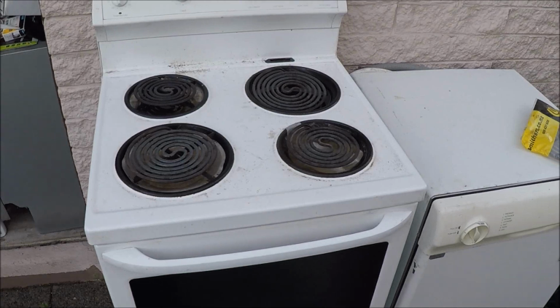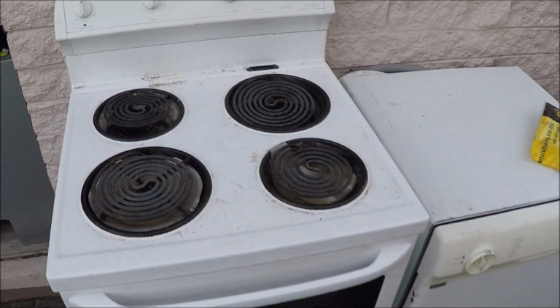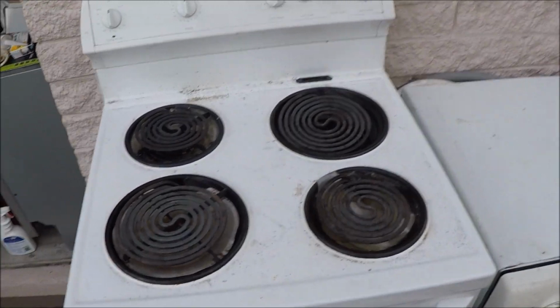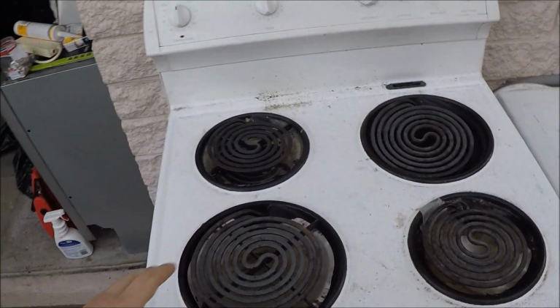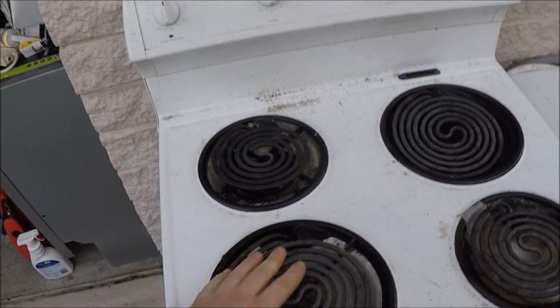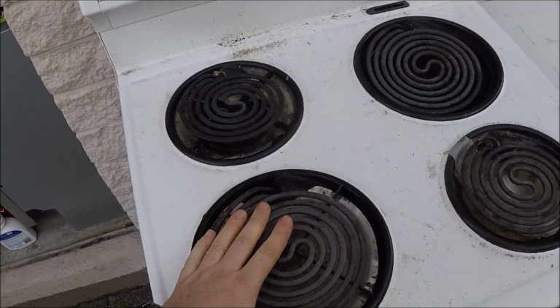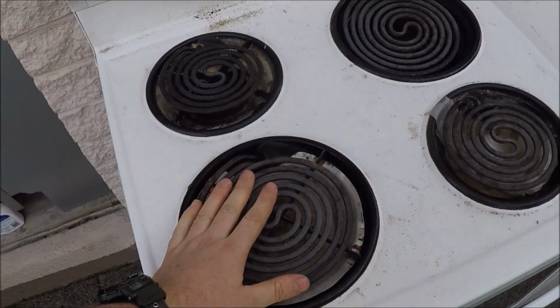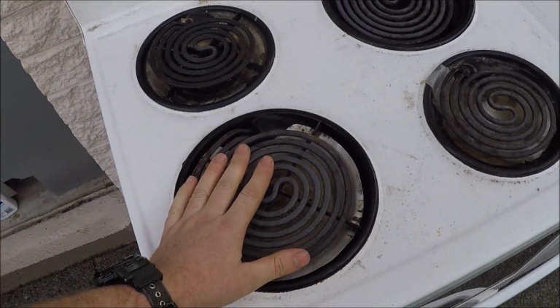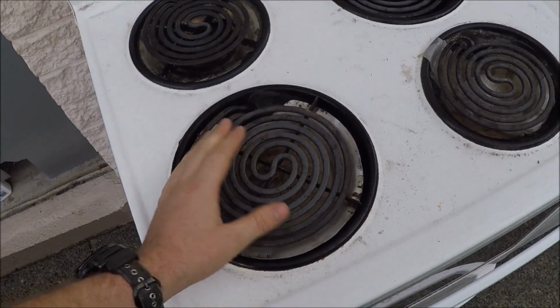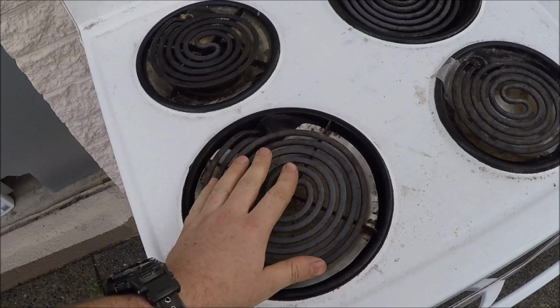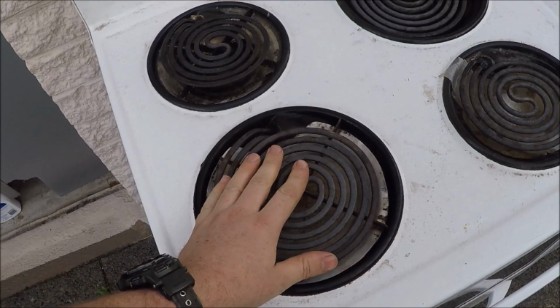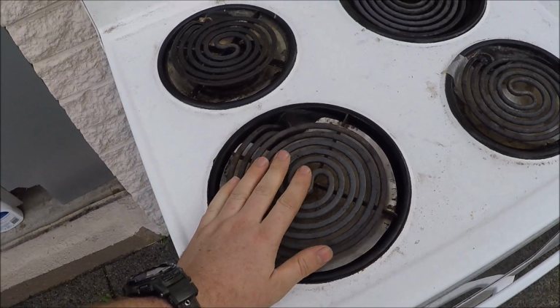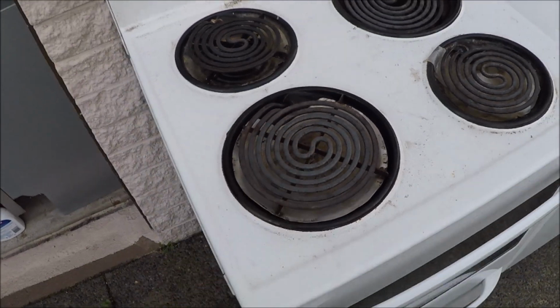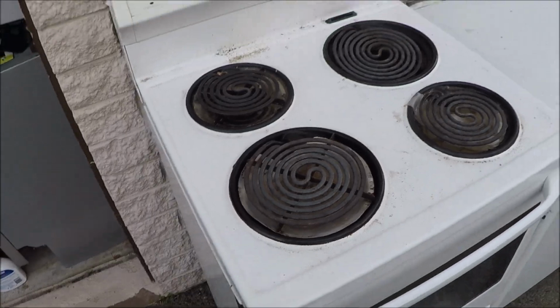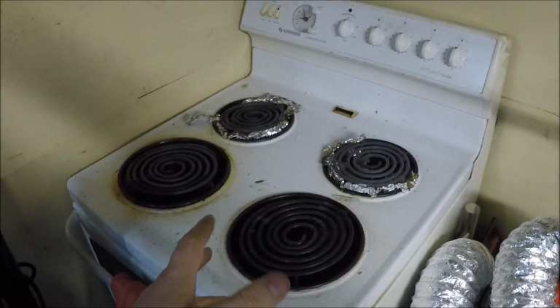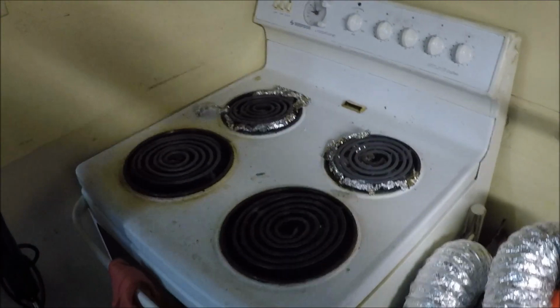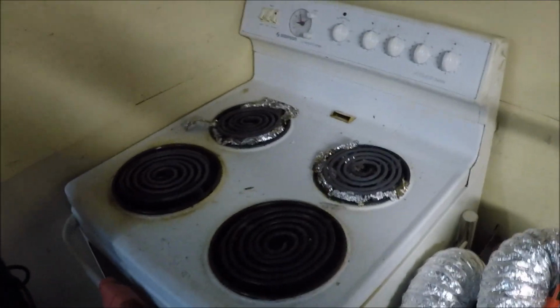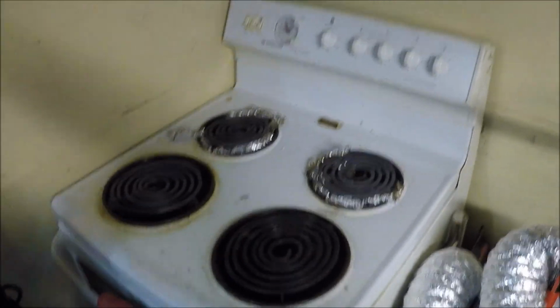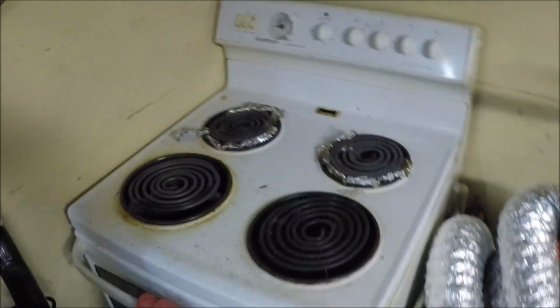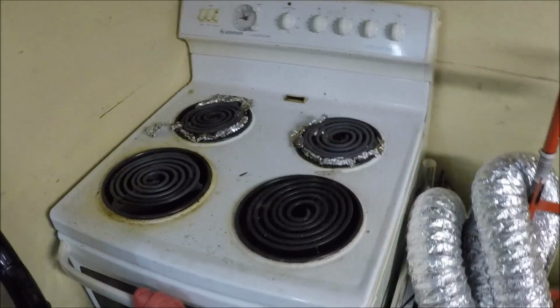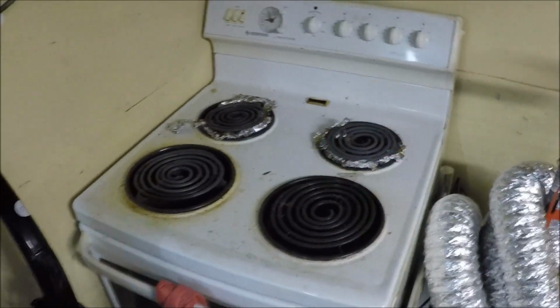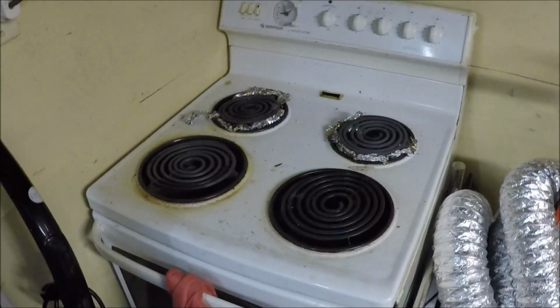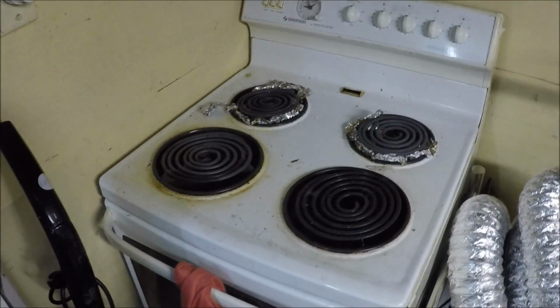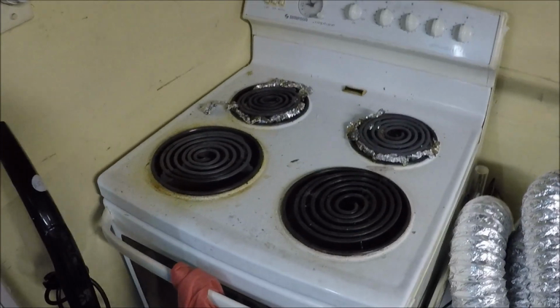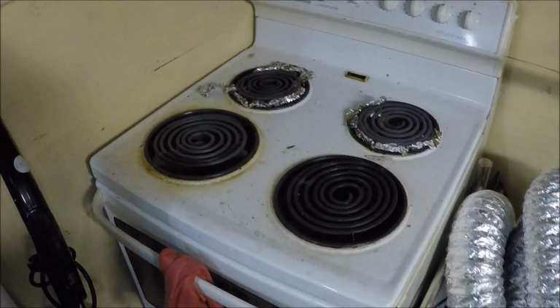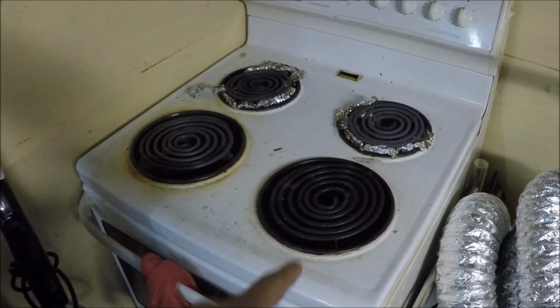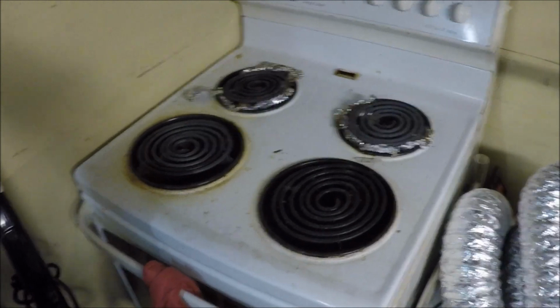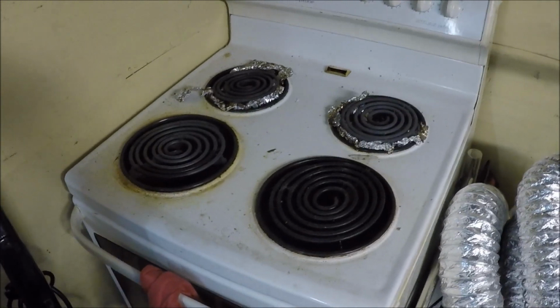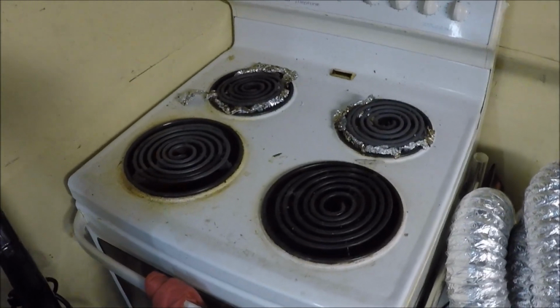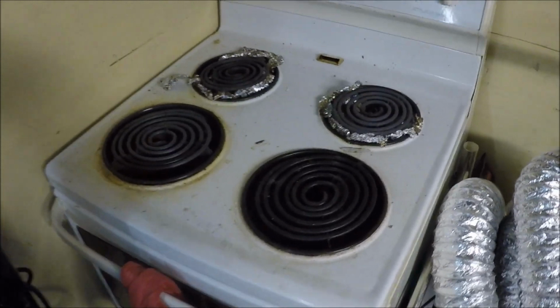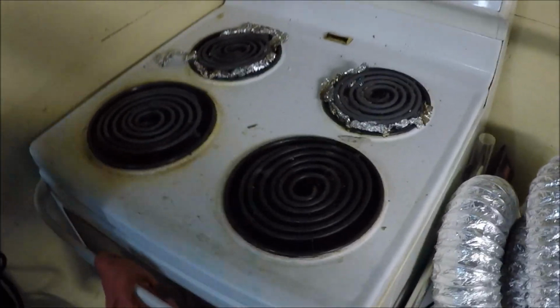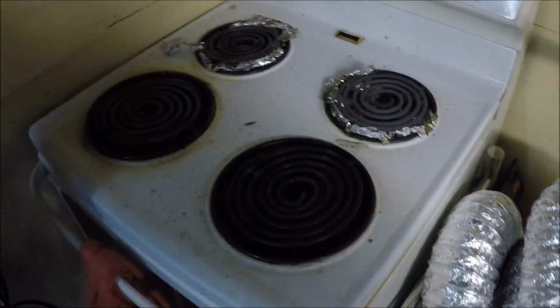How you doing guys? Today is a quick video on how to test oven elements. I've got two different ovens here - the one you've seen just before and this one here.